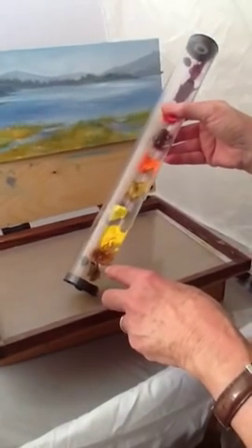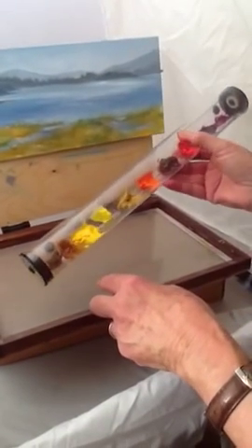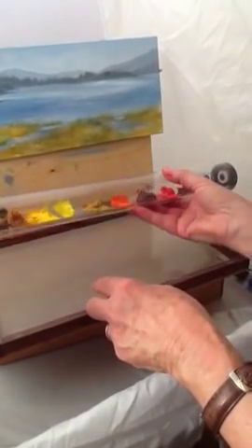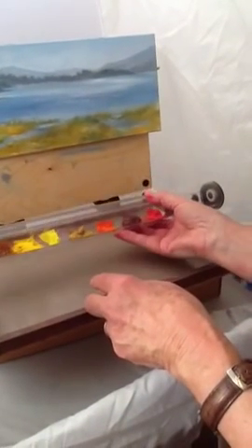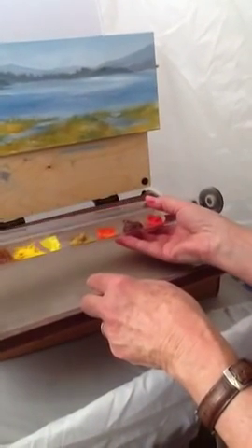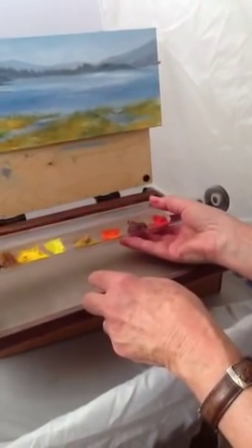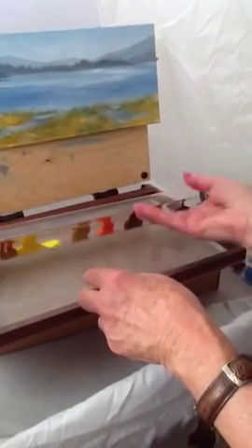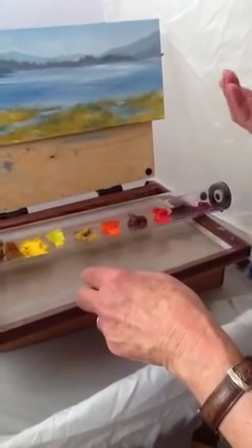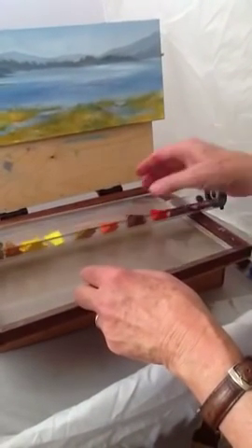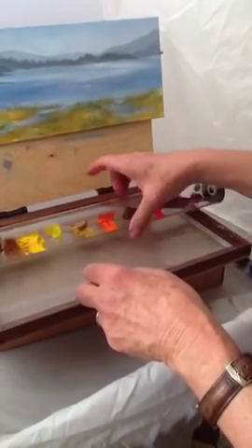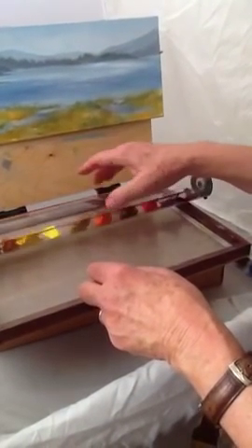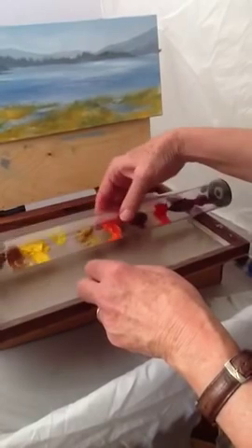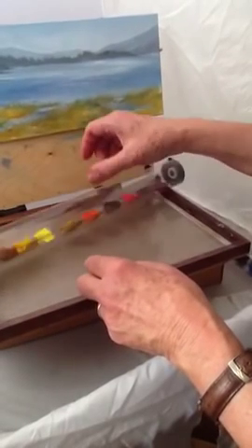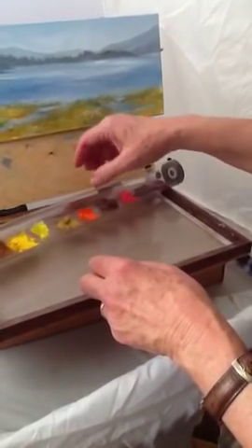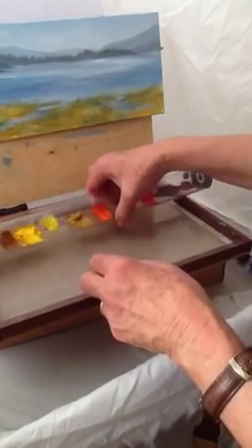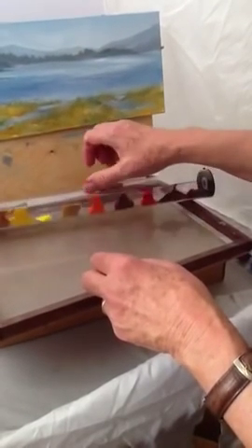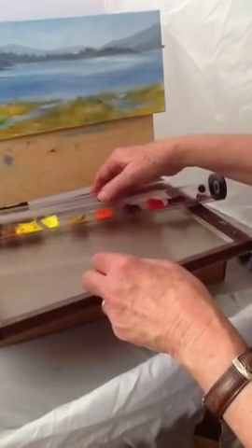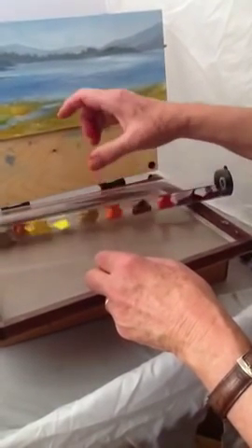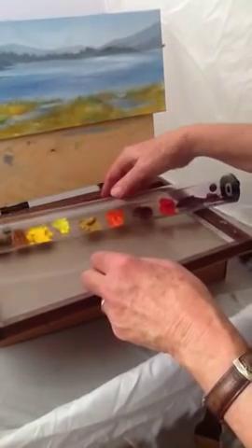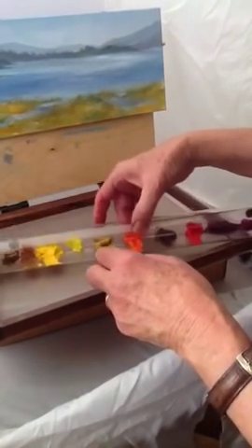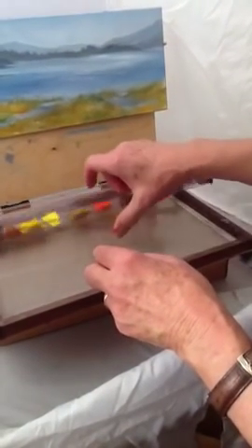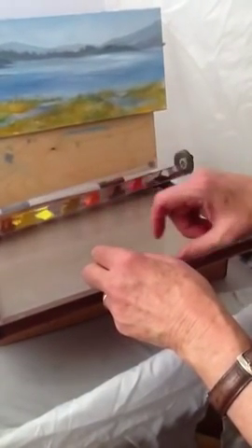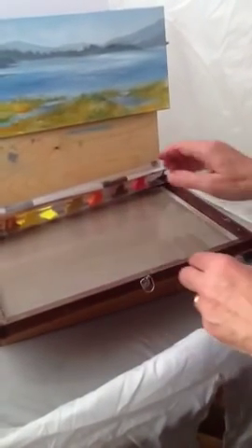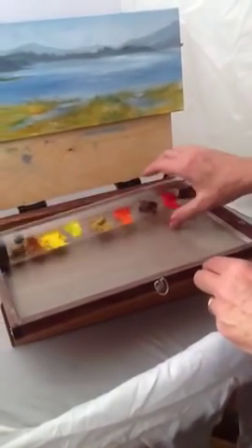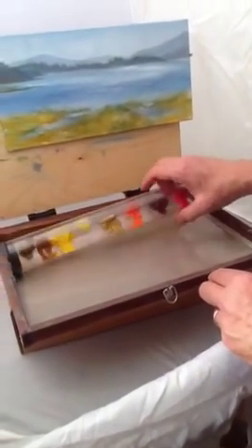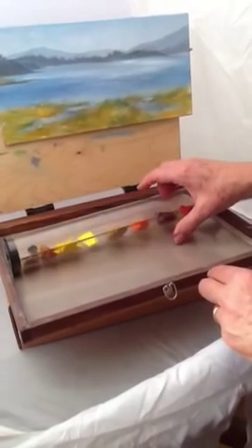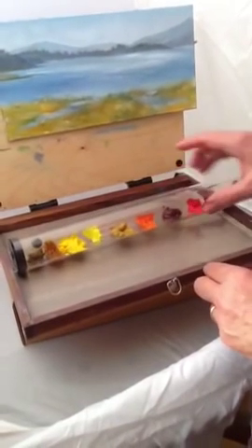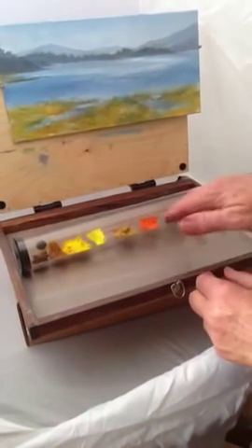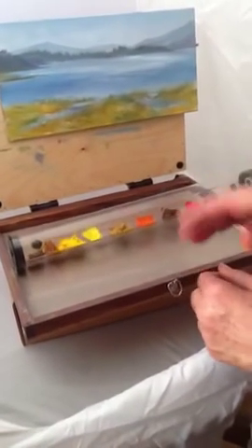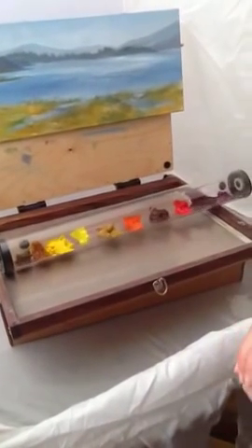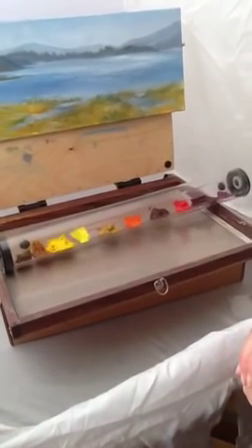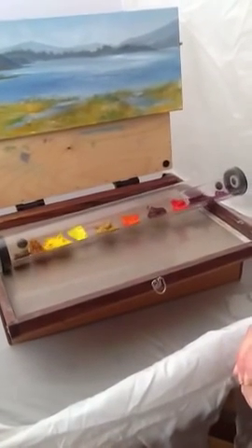As long as you have it stored horizontally, you don't have to worry so much about it. Put it in there just right — as long as it's pretty much horizontal, the paint will readjust itself to be at the bottom.